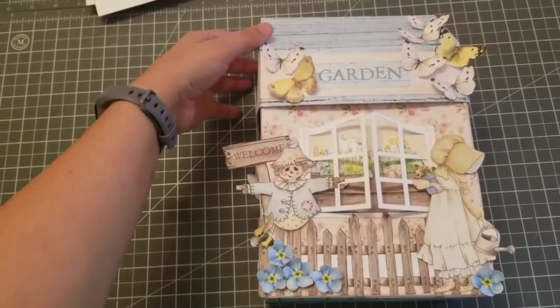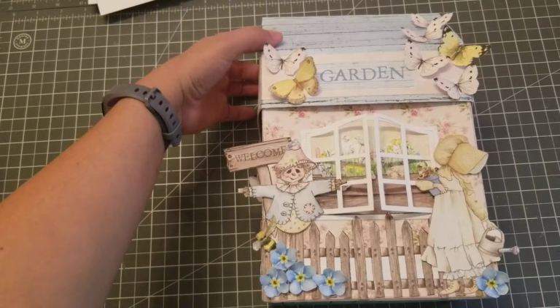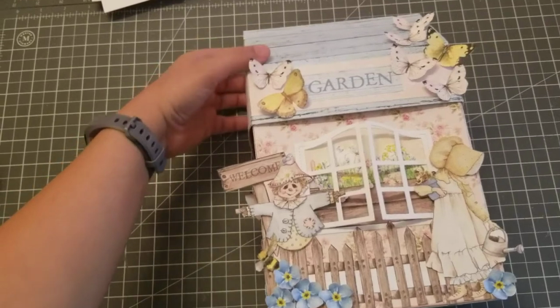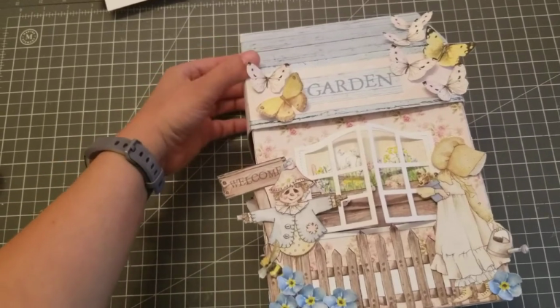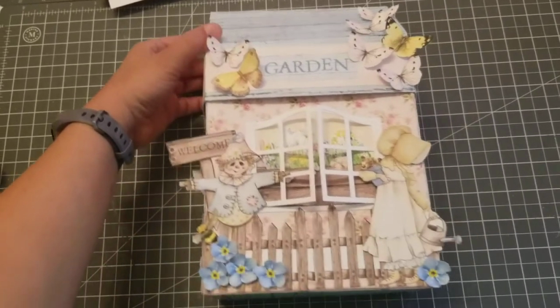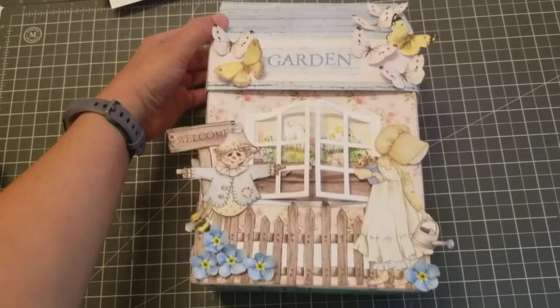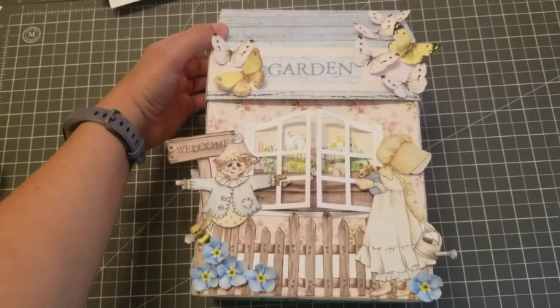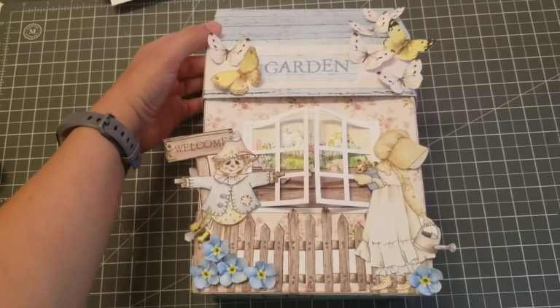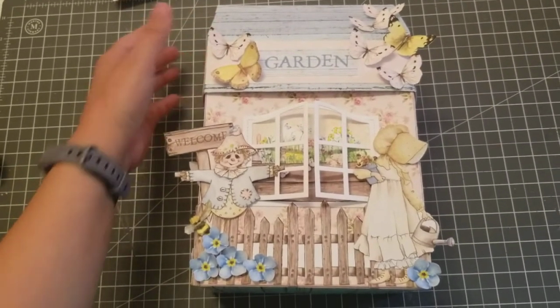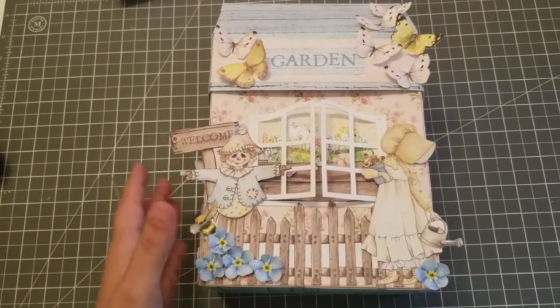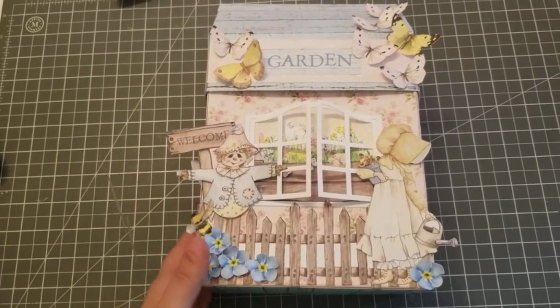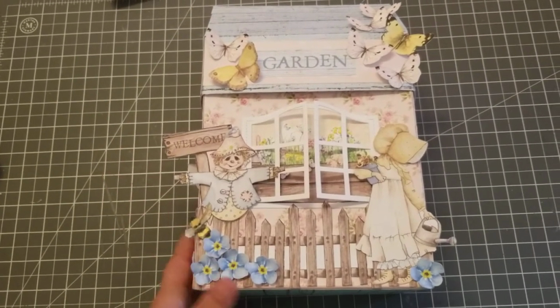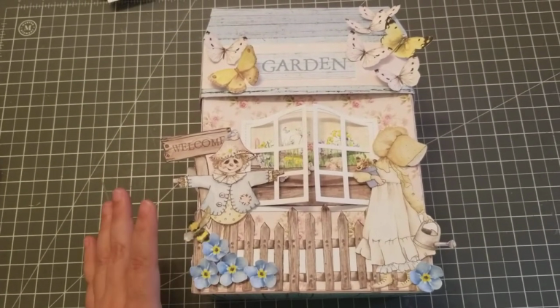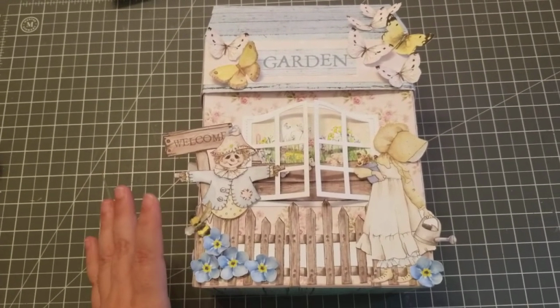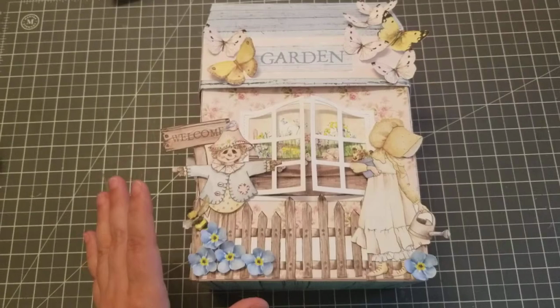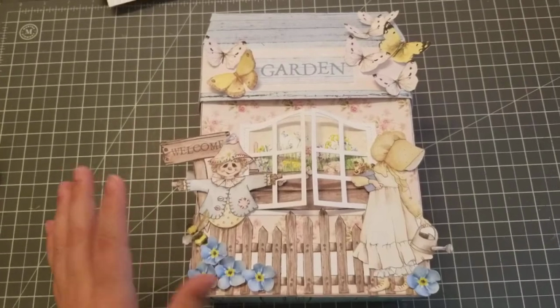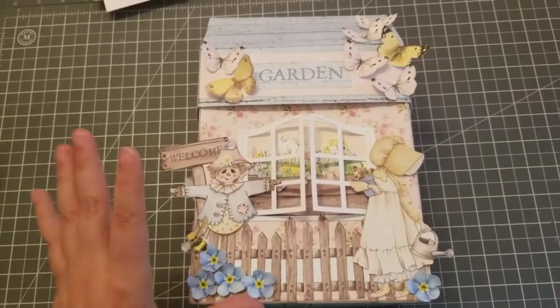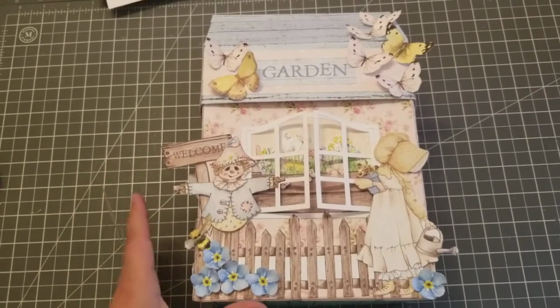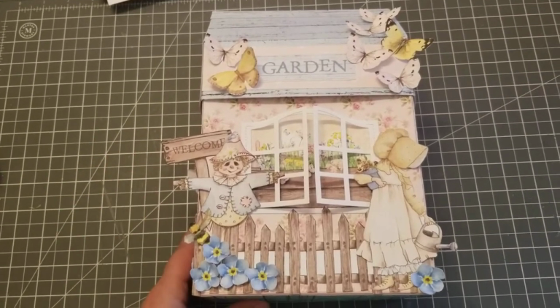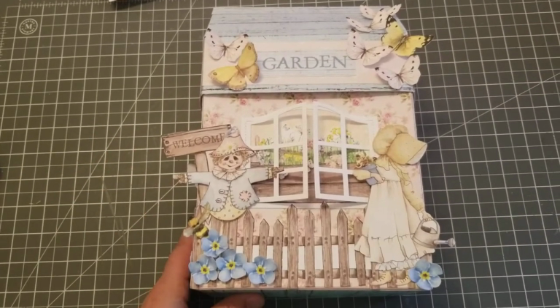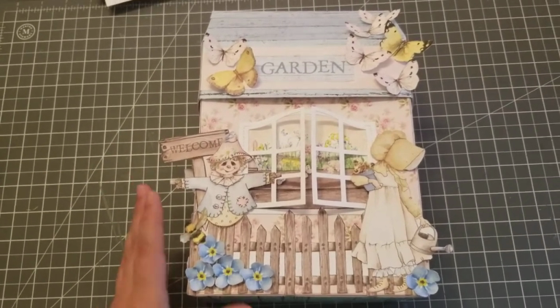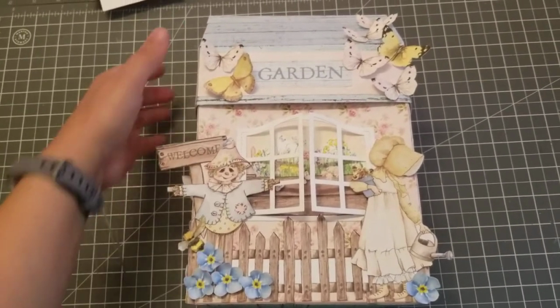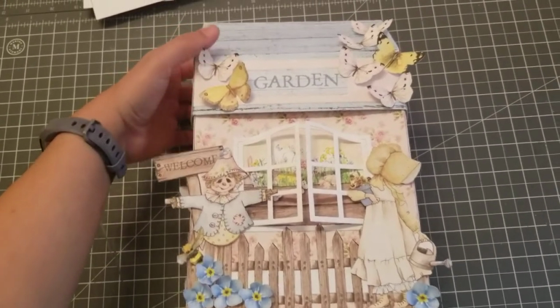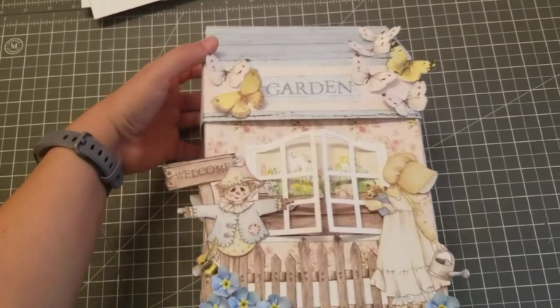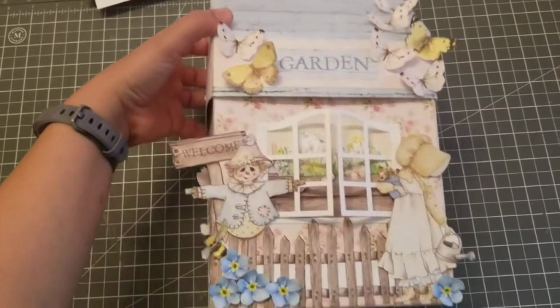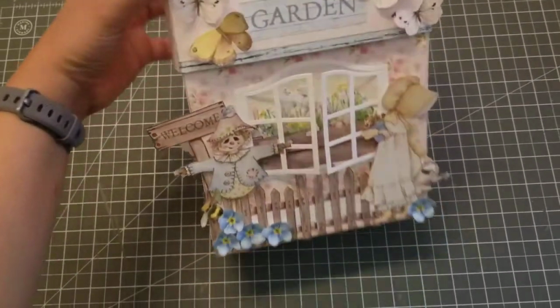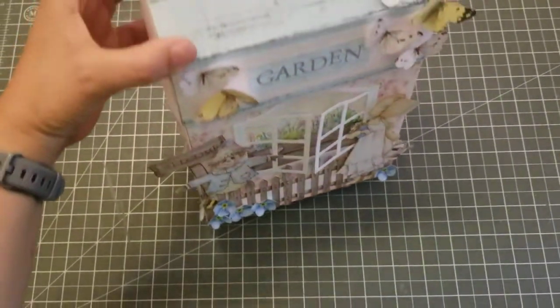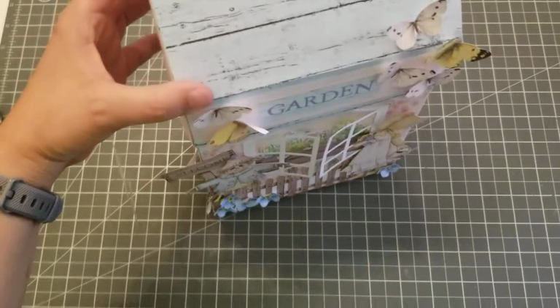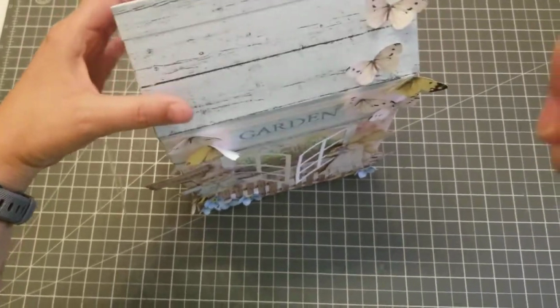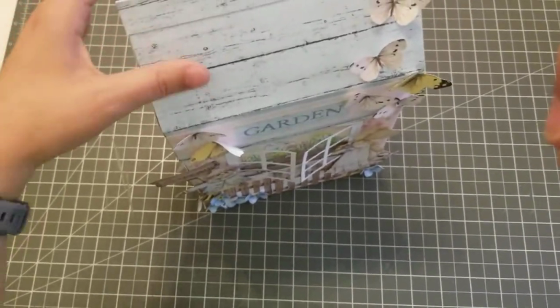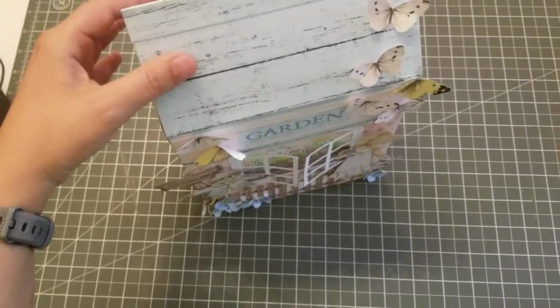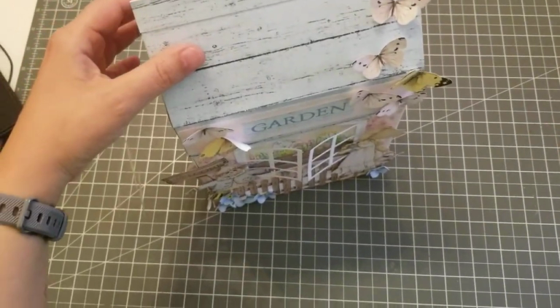She does have a tutorial and I'm going to link her YouTube channel — keep an eye out for it. I think she's going to post it tonight. Oh my gosh, this is so beautiful!